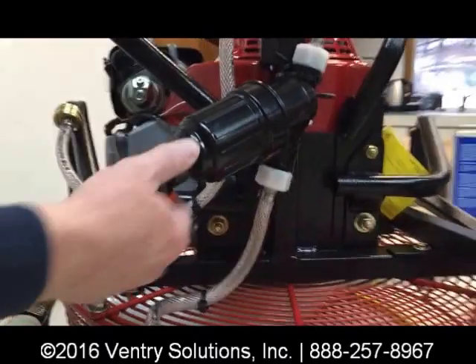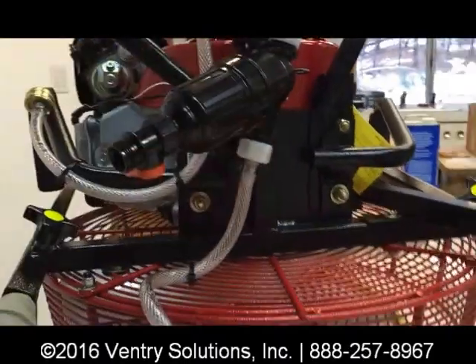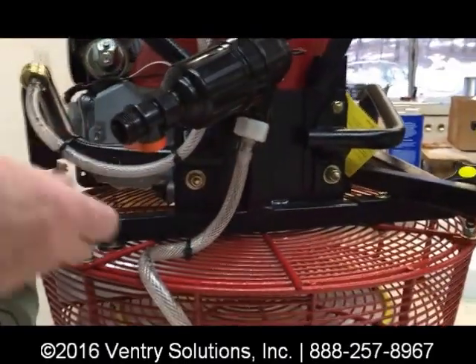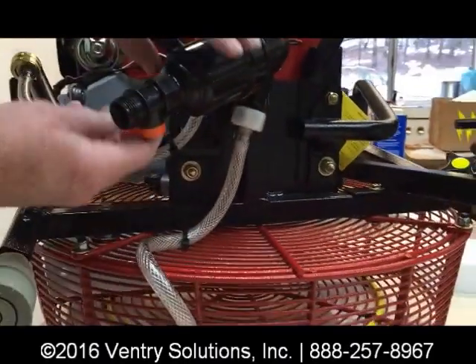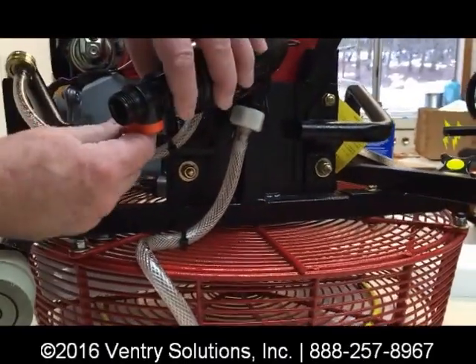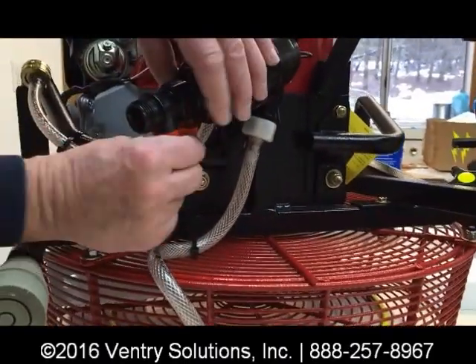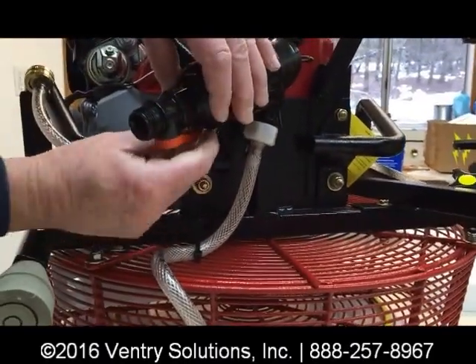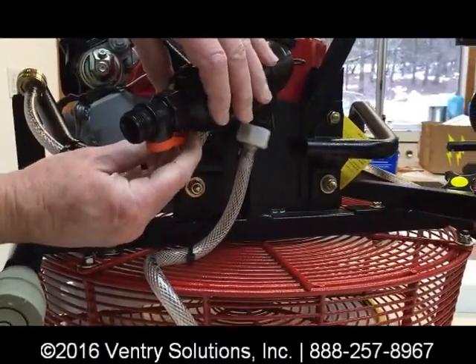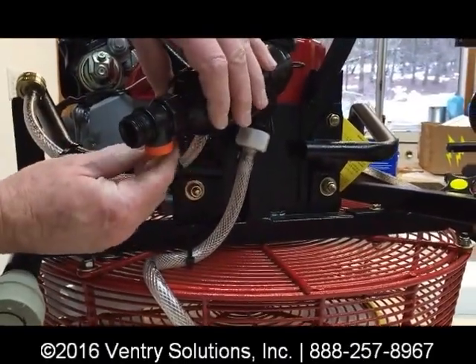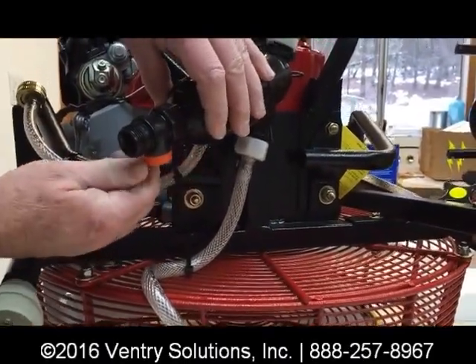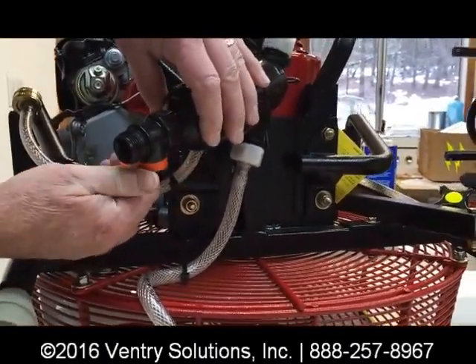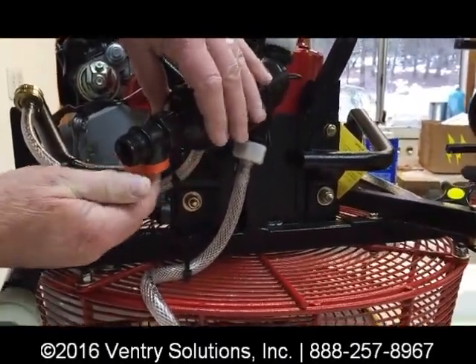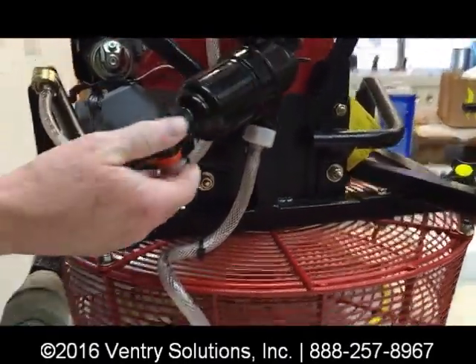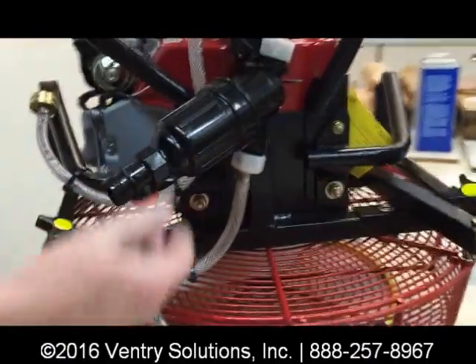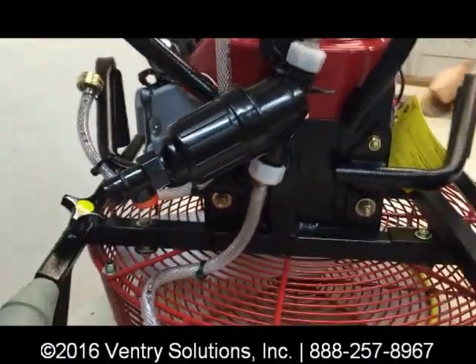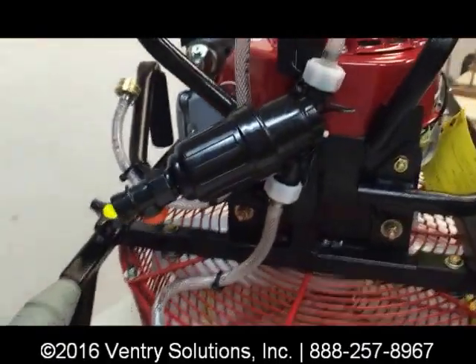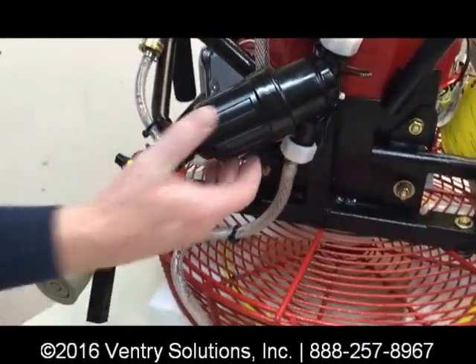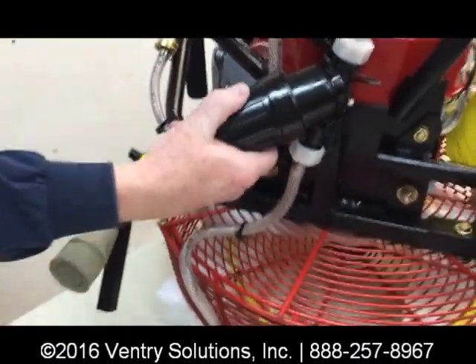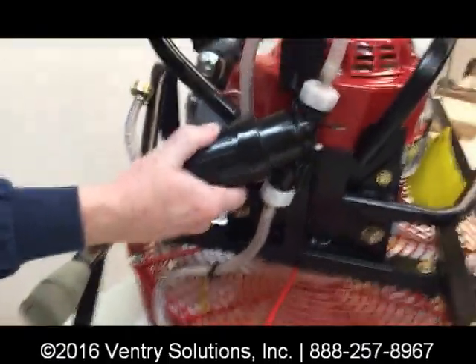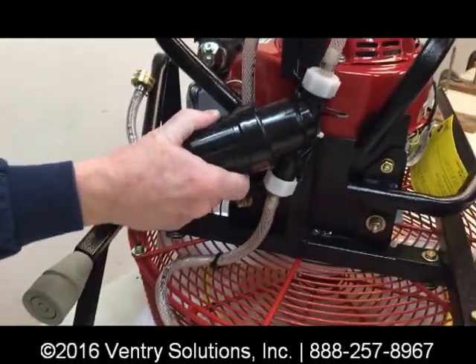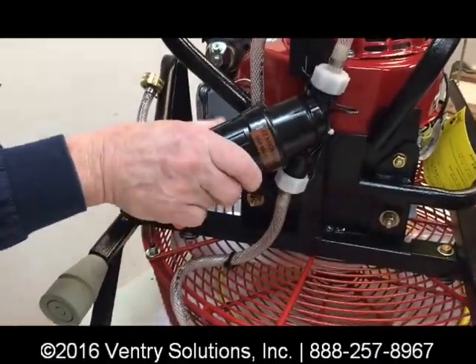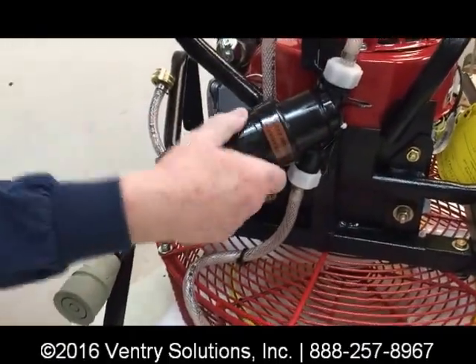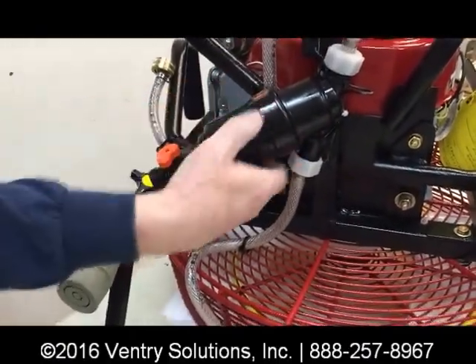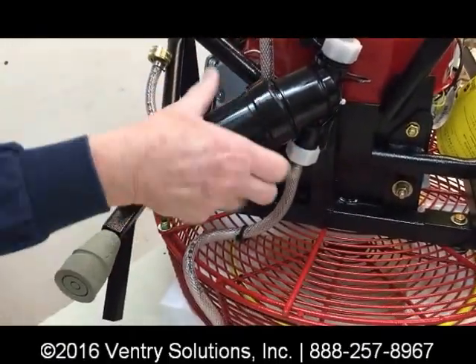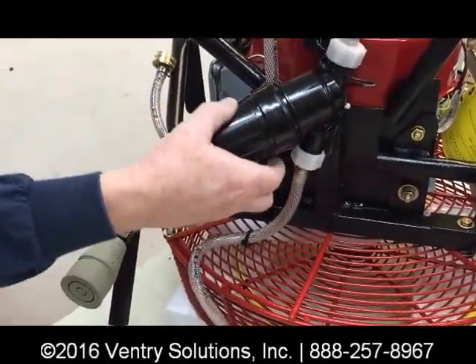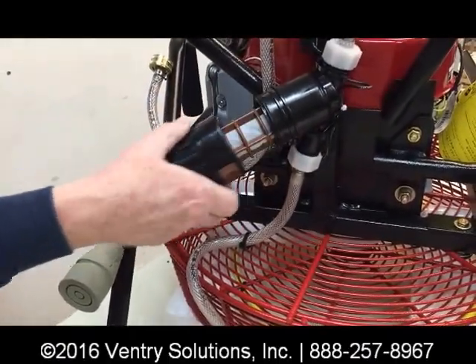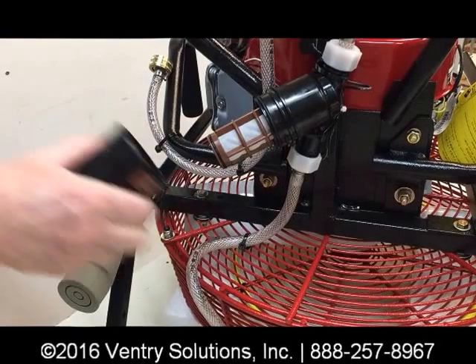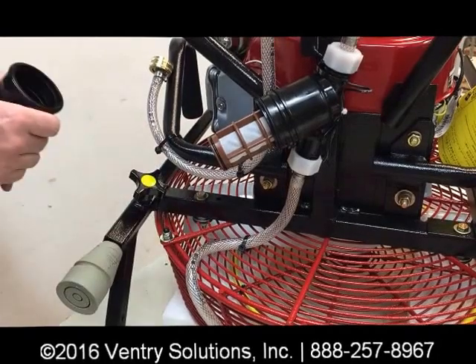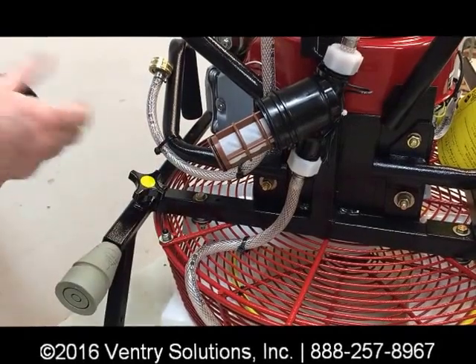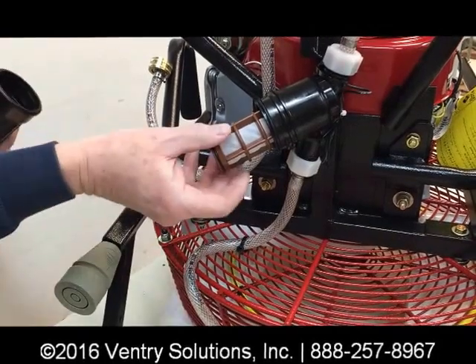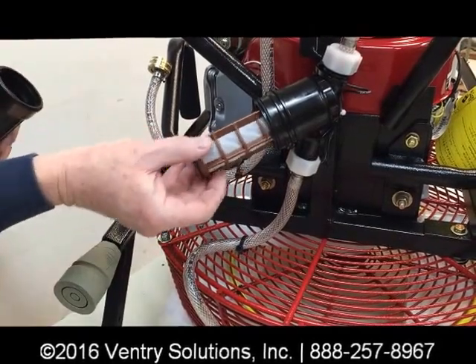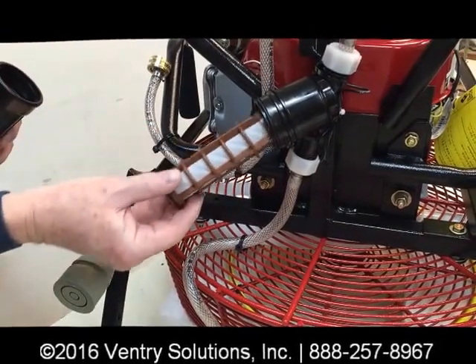This orange valve will flush it clear. The filter also has a filter element inside of it — you twist it off and there's the filter inside.